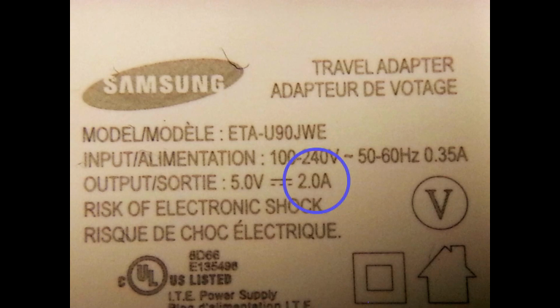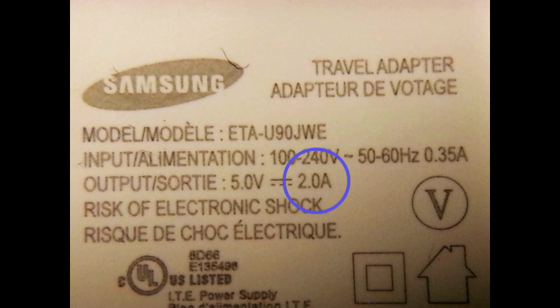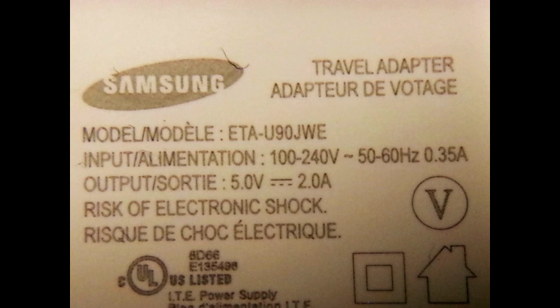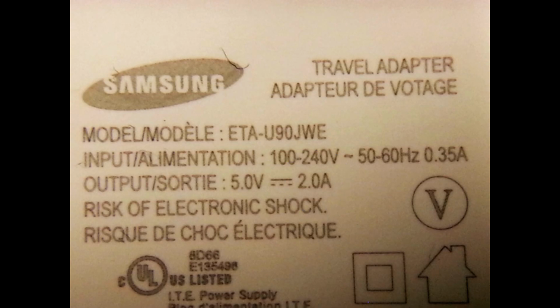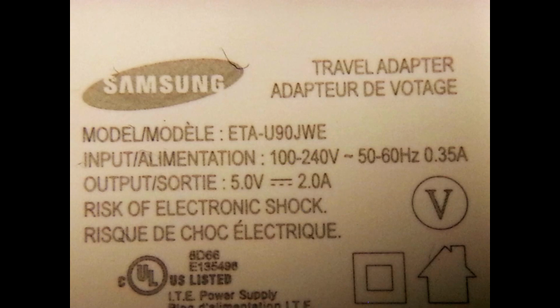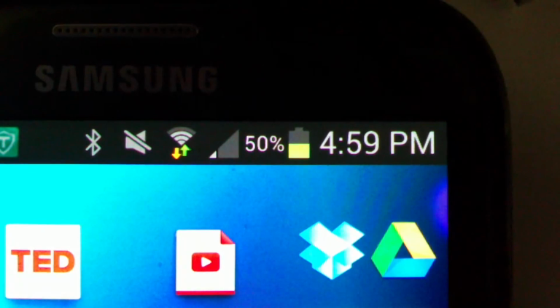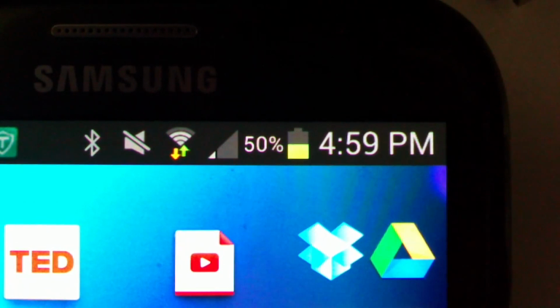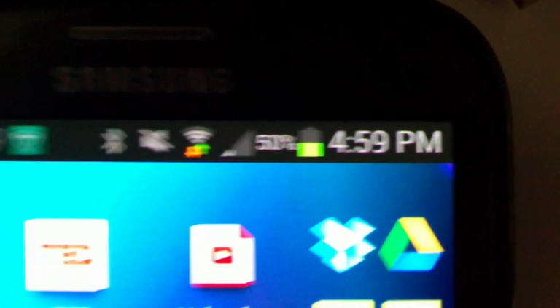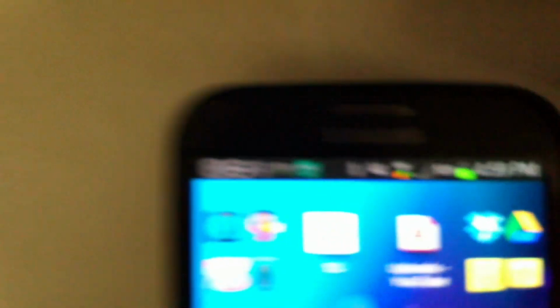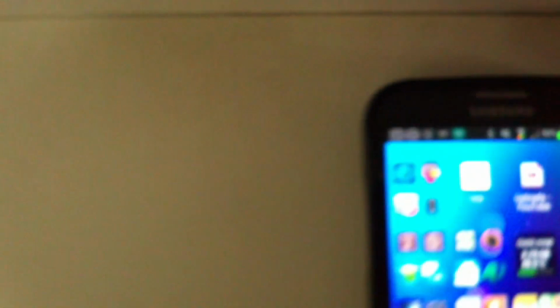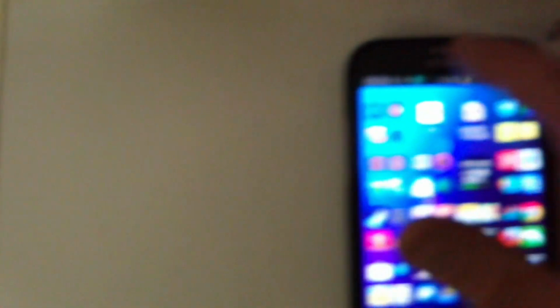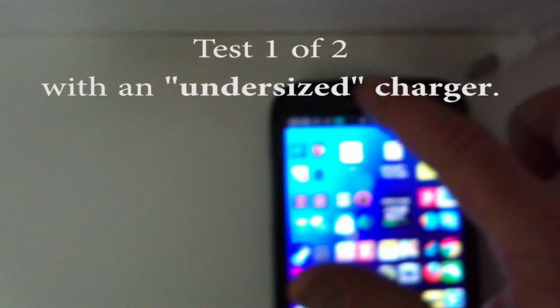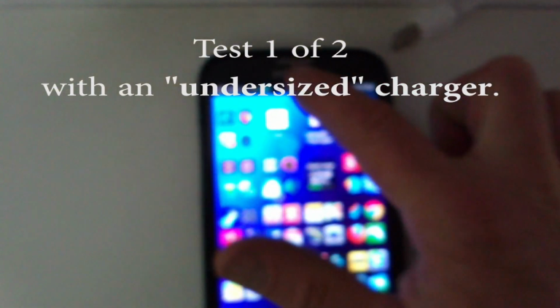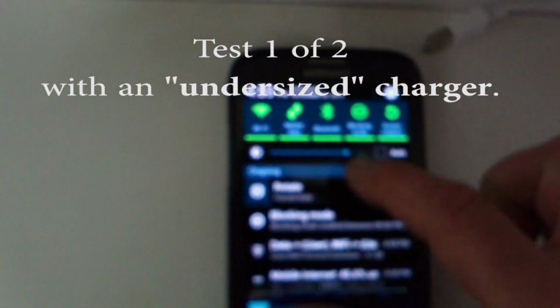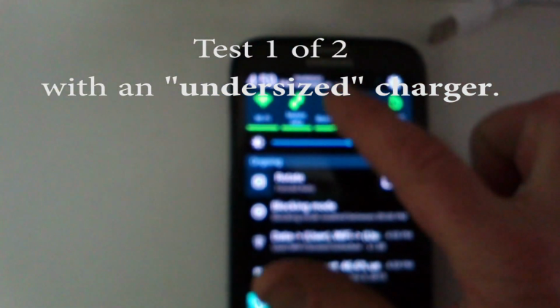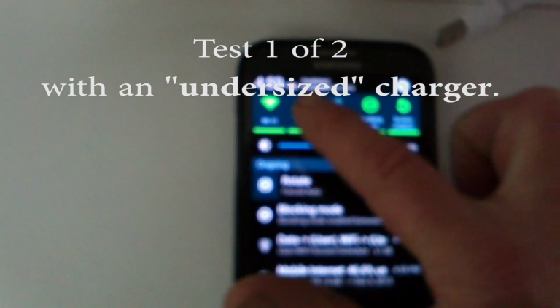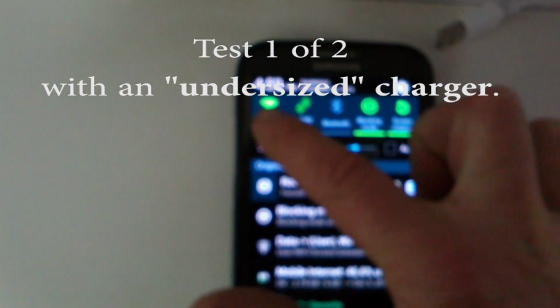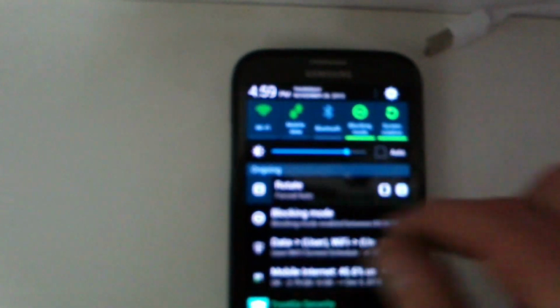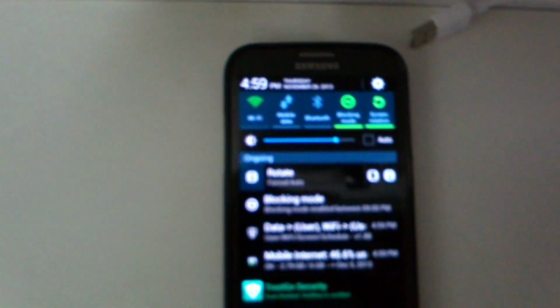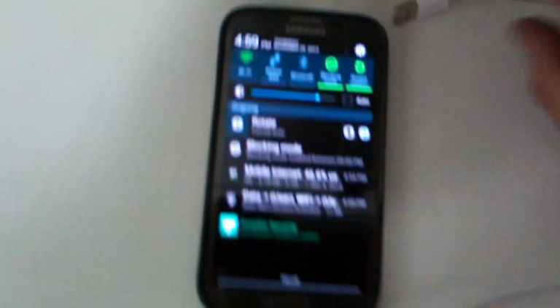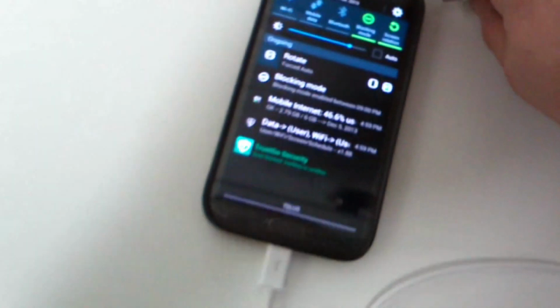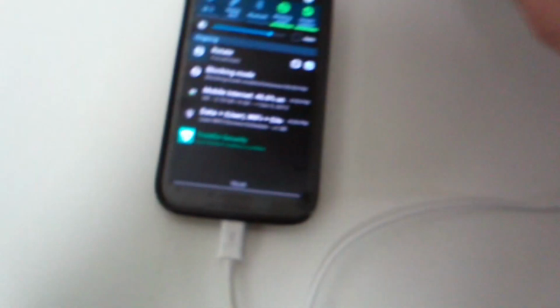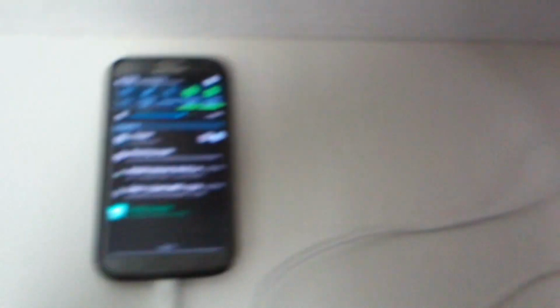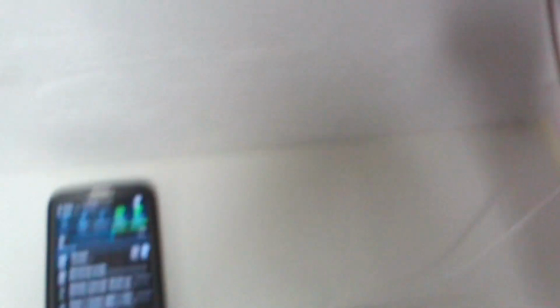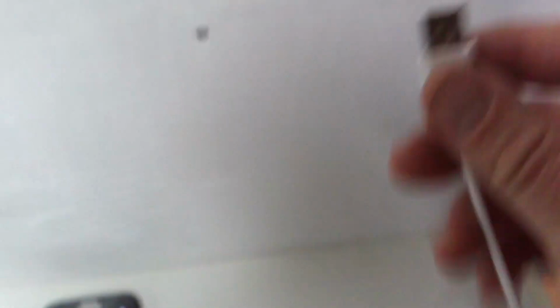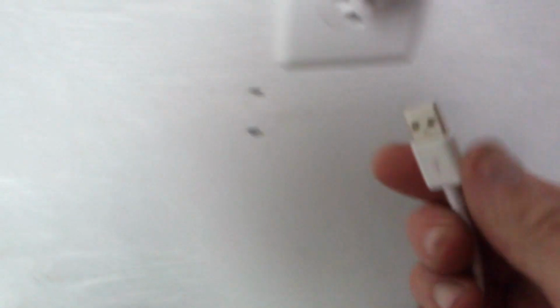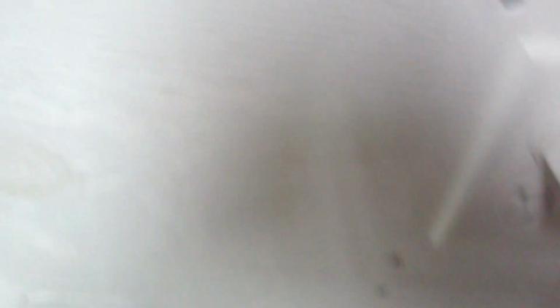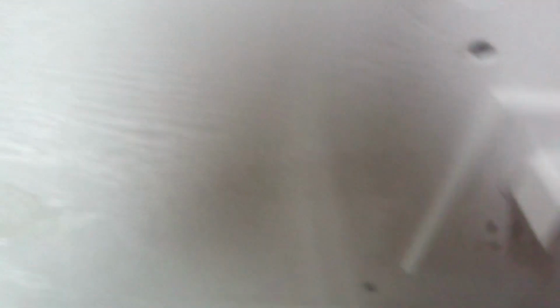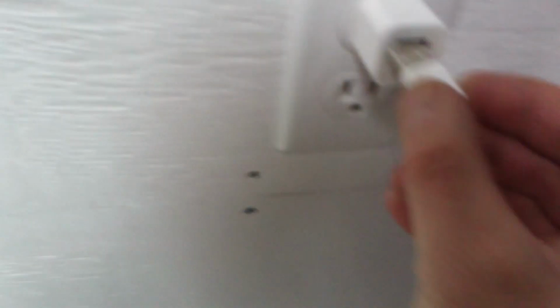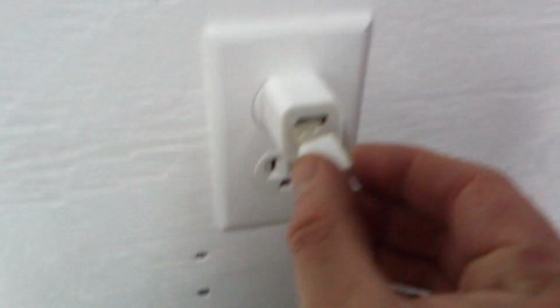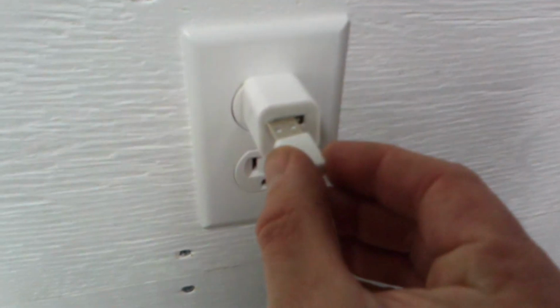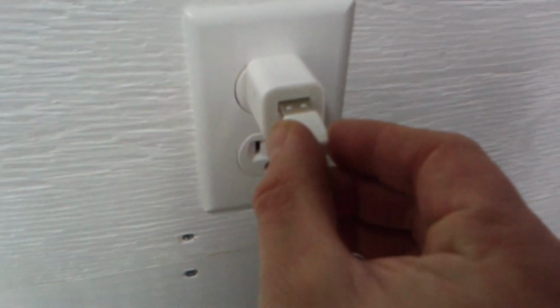As a test, I ran my phone down to a 50% state of charge to ensure there were no excessive loads on at the time of the test. I shut off the Wi-Fi, Bluetooth, and data, and kept the screen off as well.